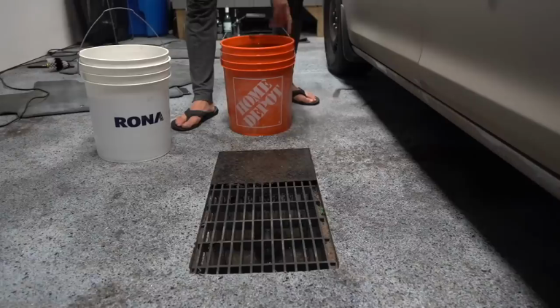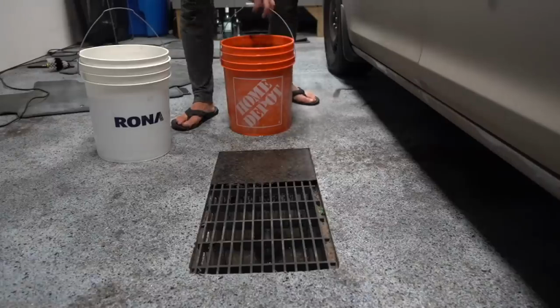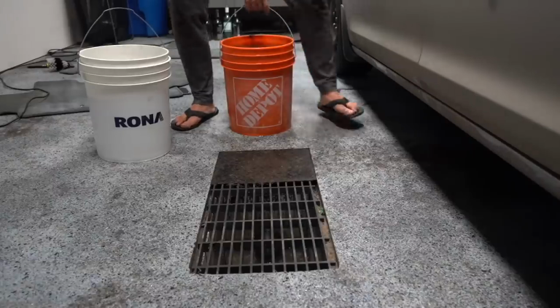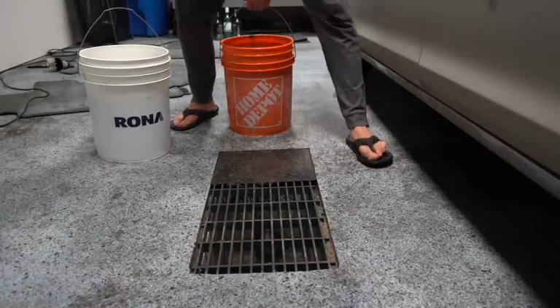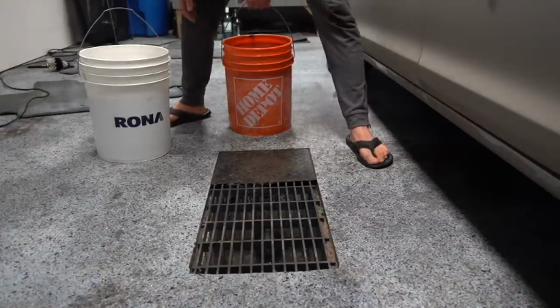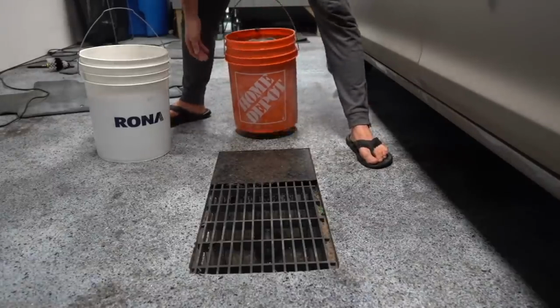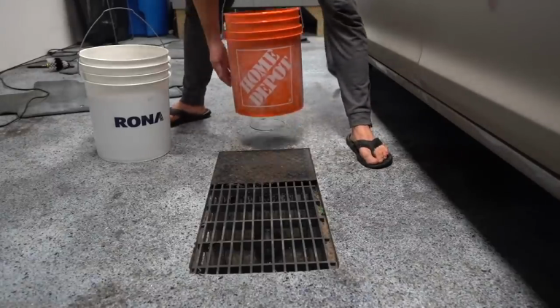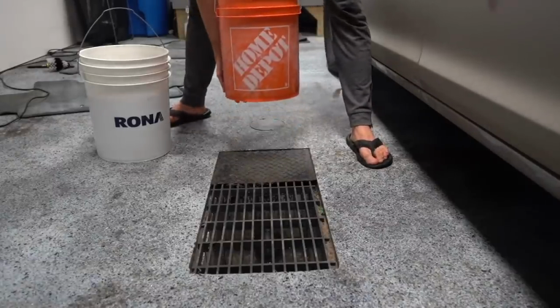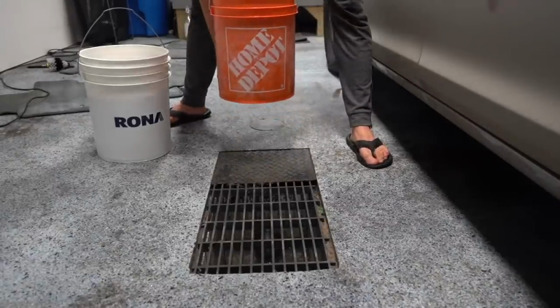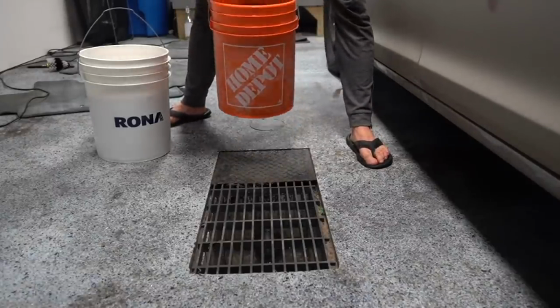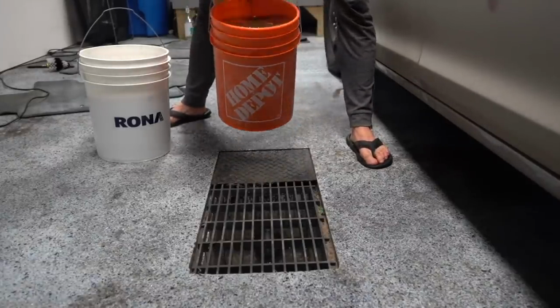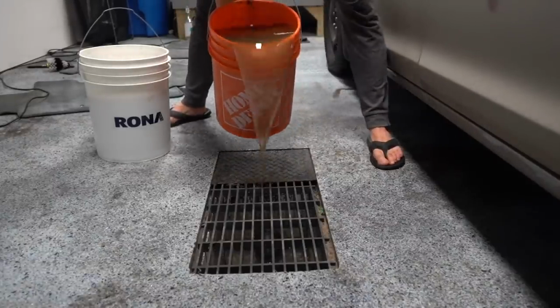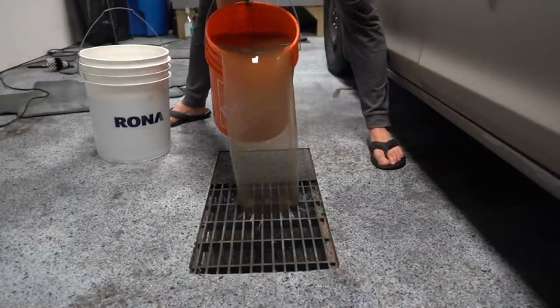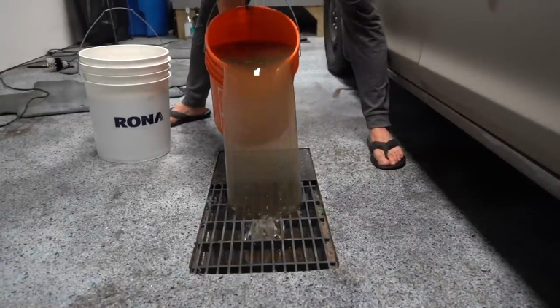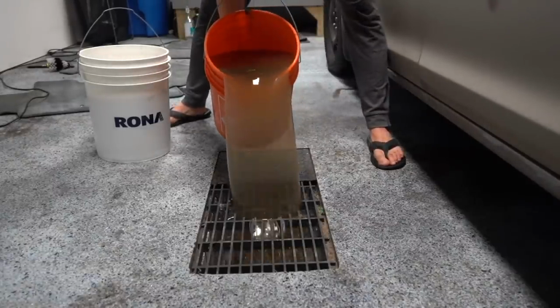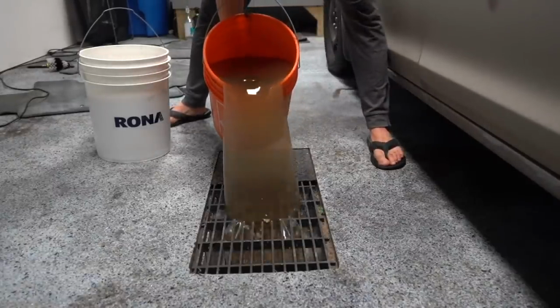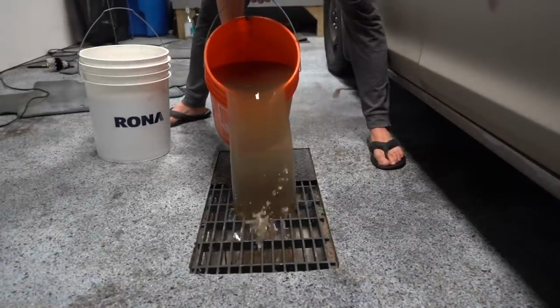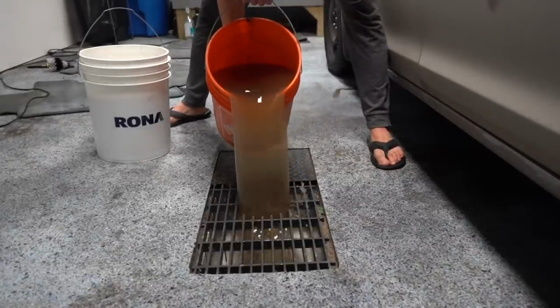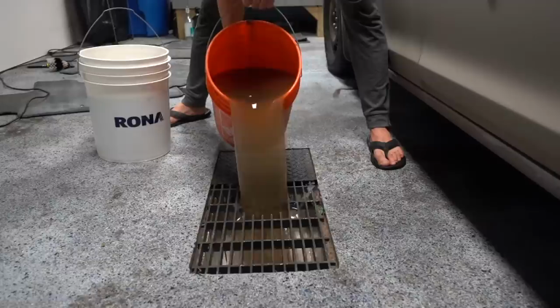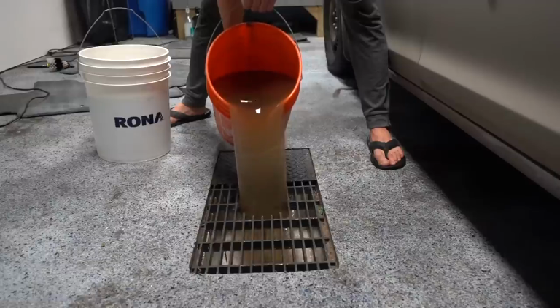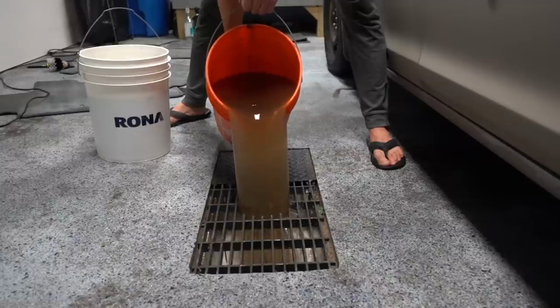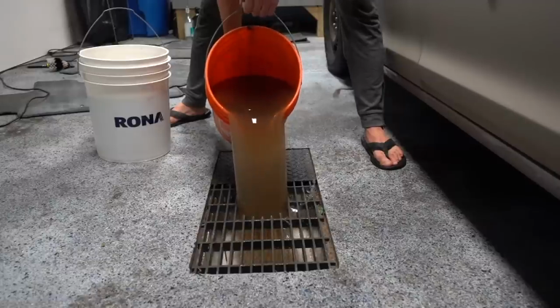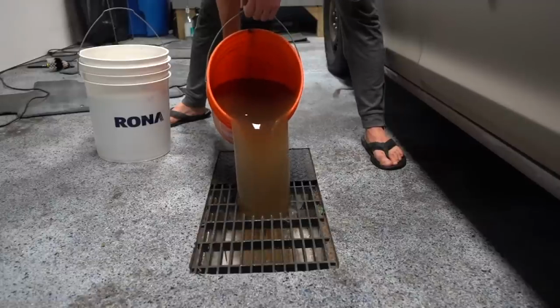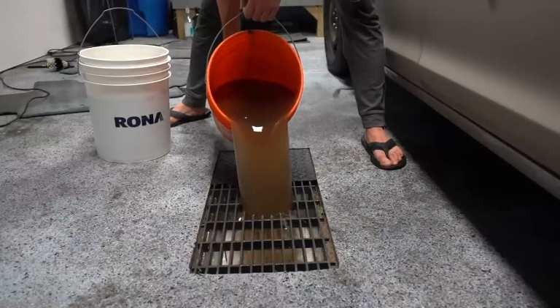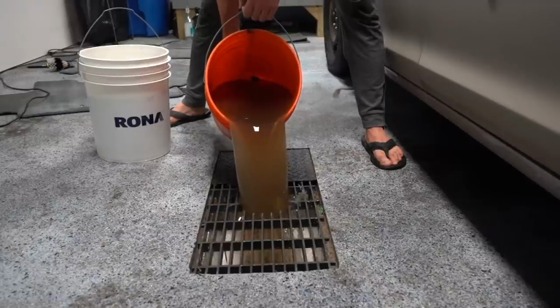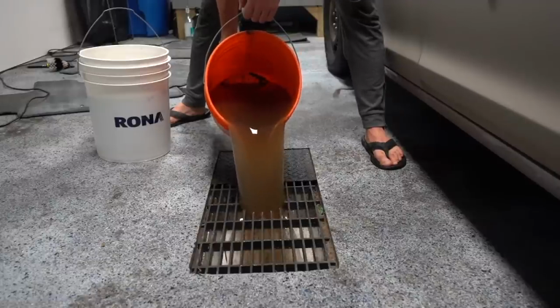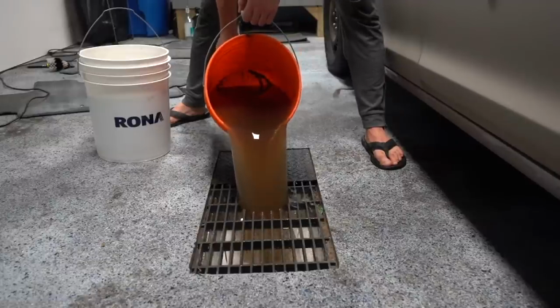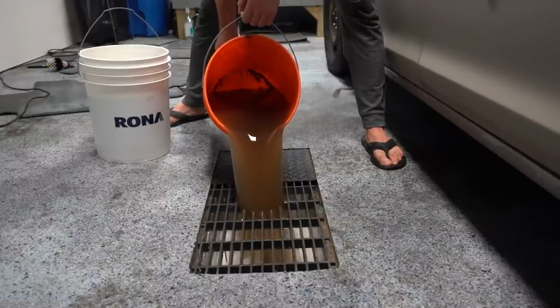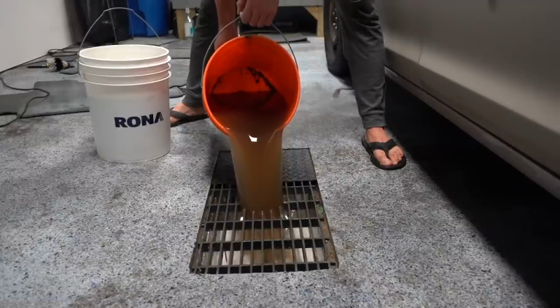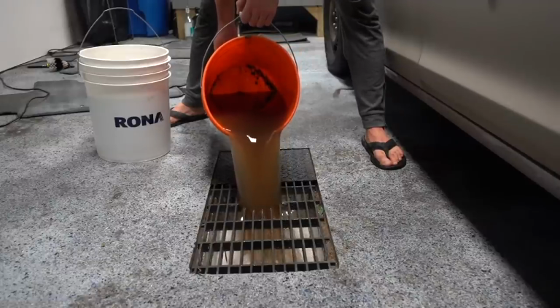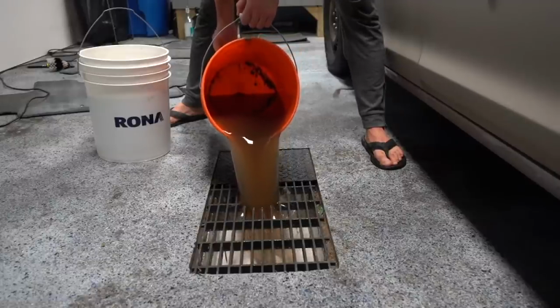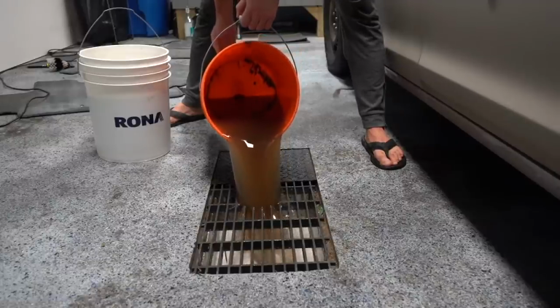Alright guys, so you've all been waiting to see how nasty the water was from this van and you're not going to be disappointed. I am curious which one you guys thought was dirtier, so go ahead and comment either Home Depot or Rona down below.